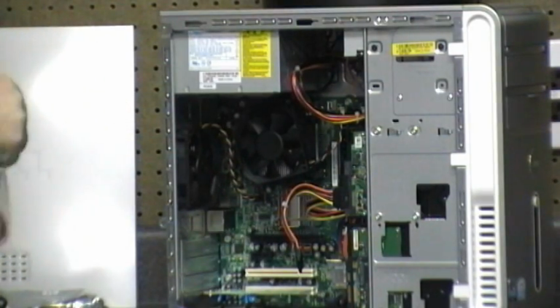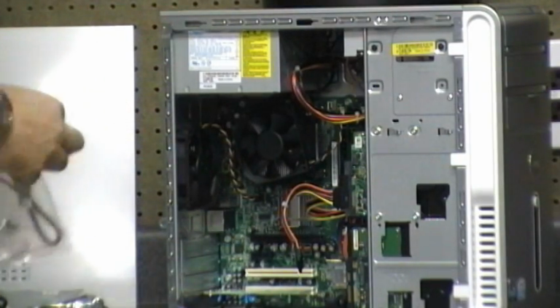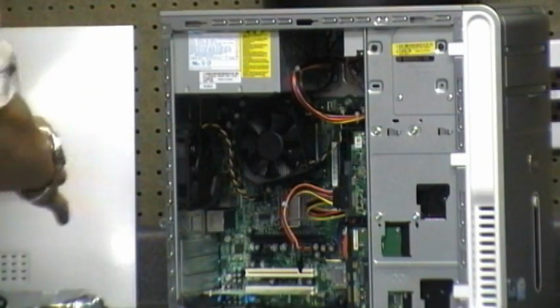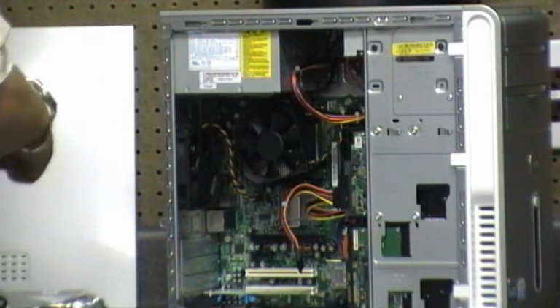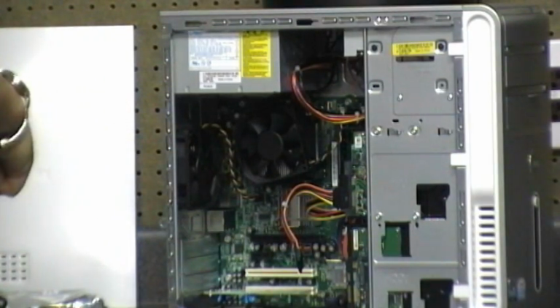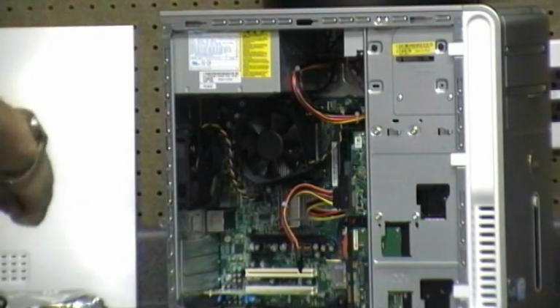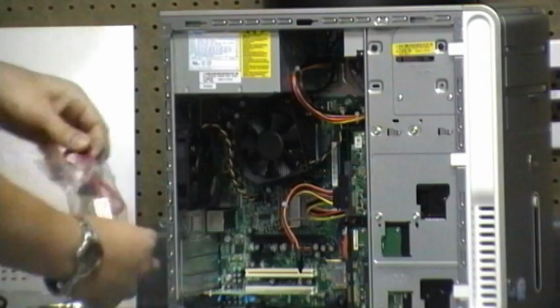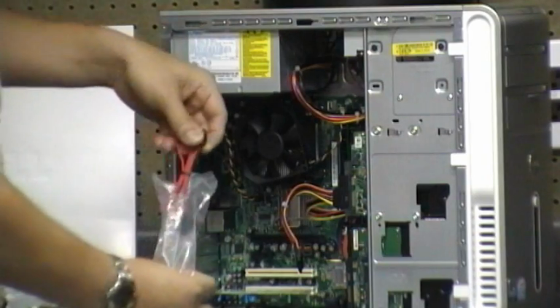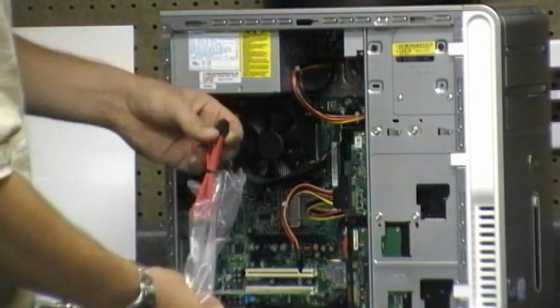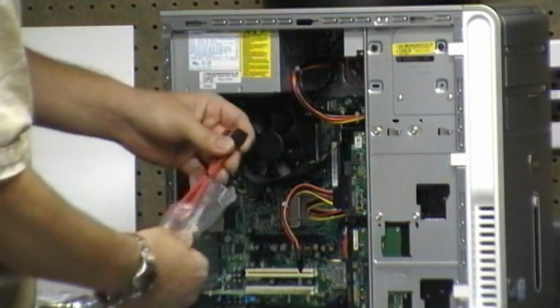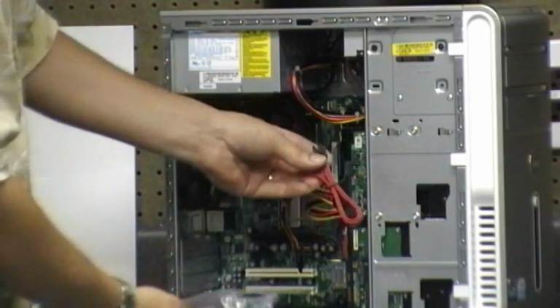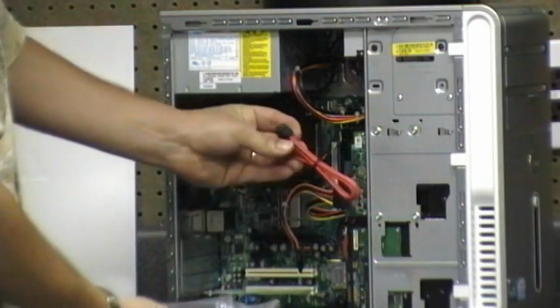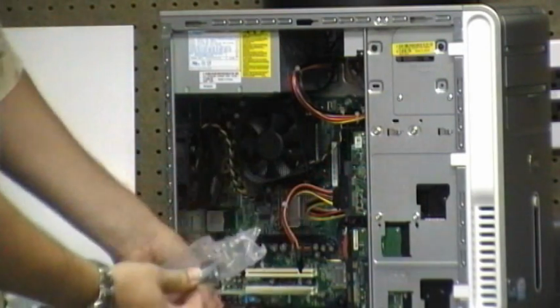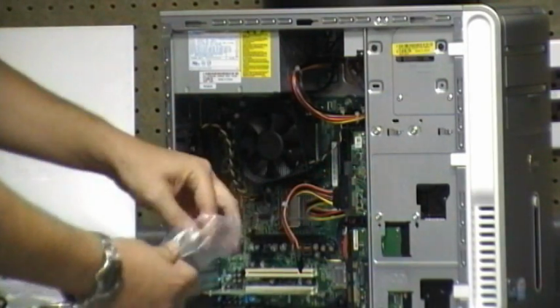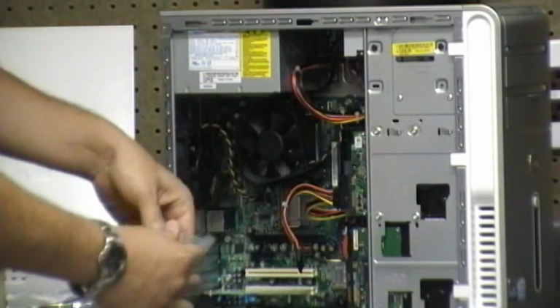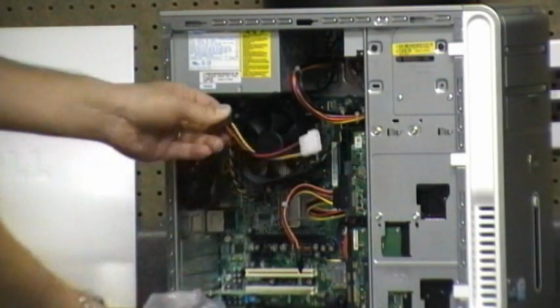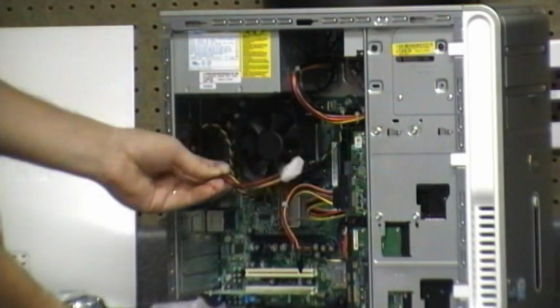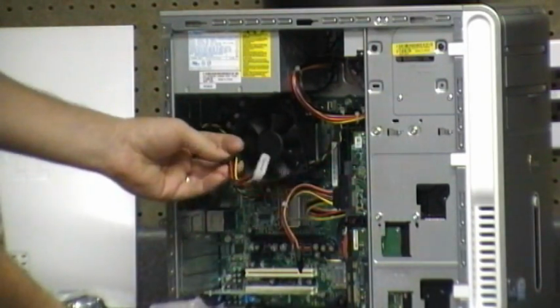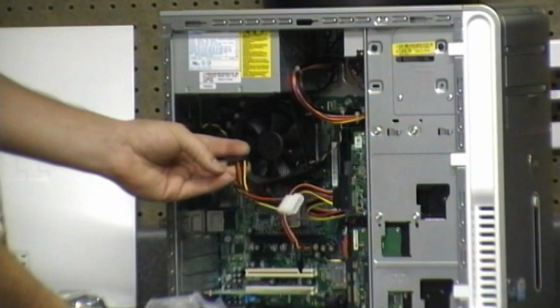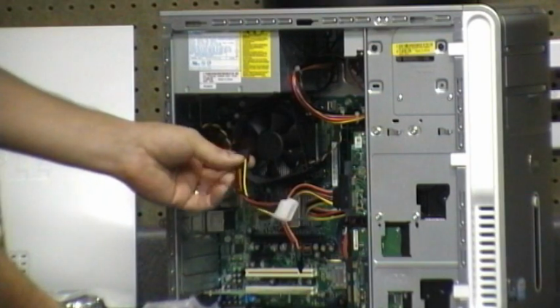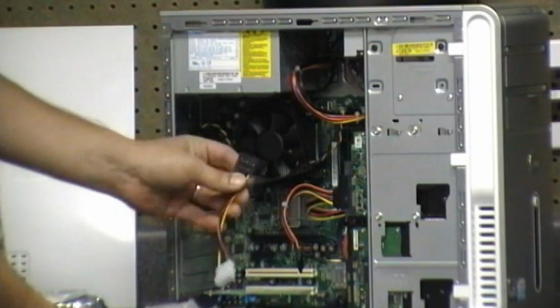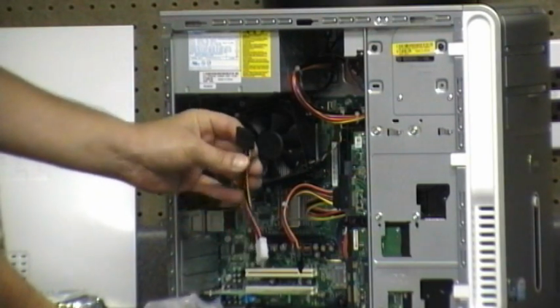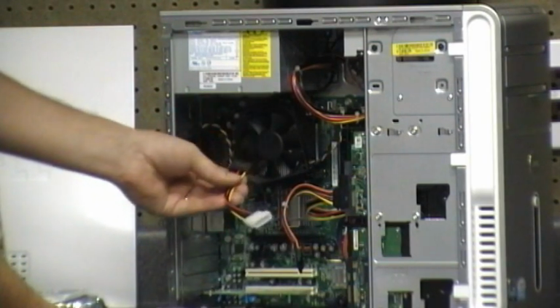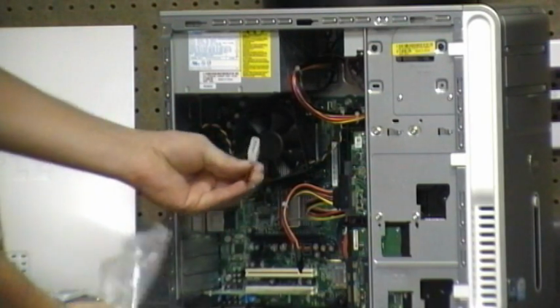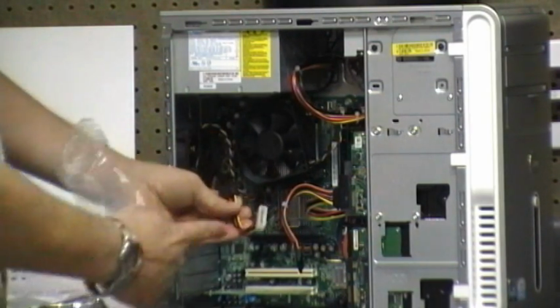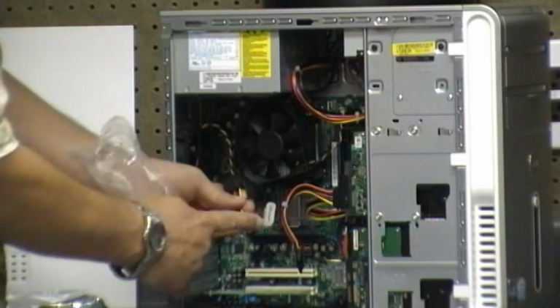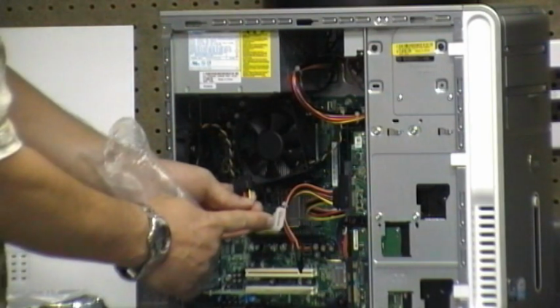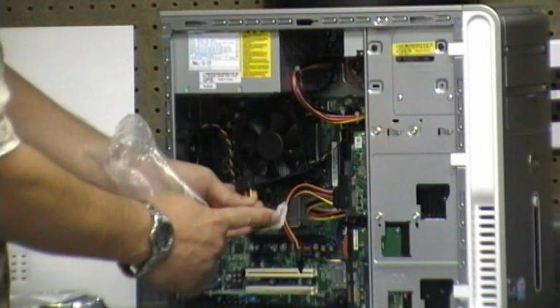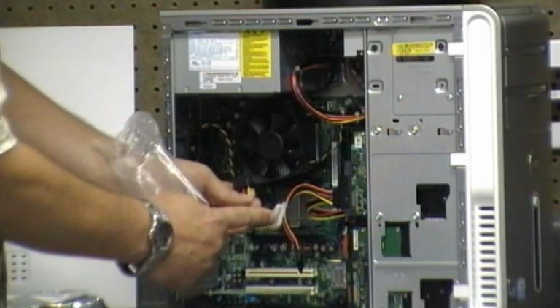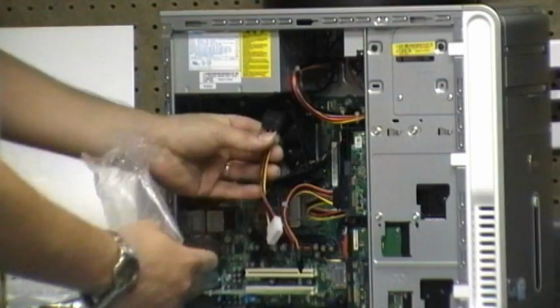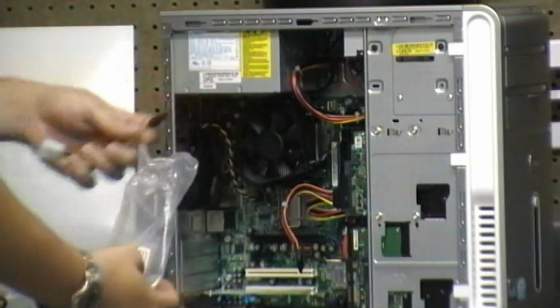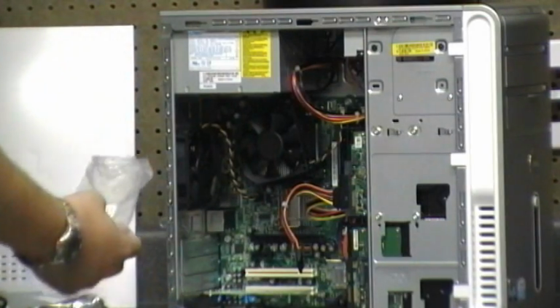I'll open it up. I've got a SATA cable and power. Since this has the old power converter, I don't need this one — it converts to the old type of power, so we're going to toss that.